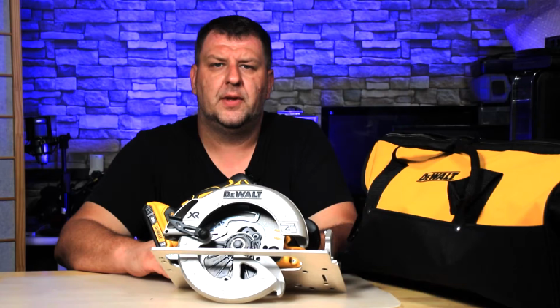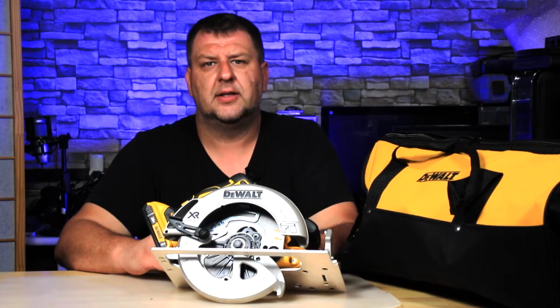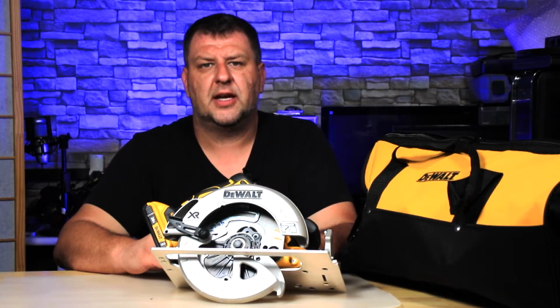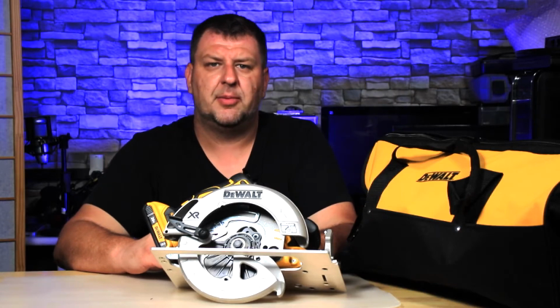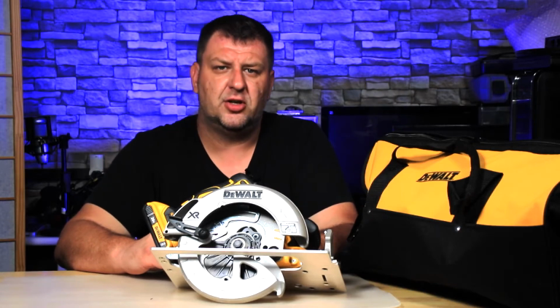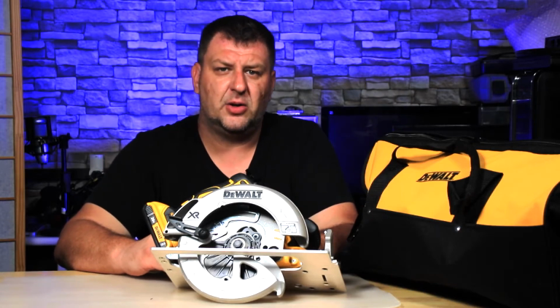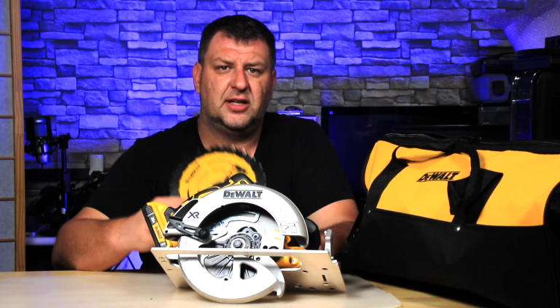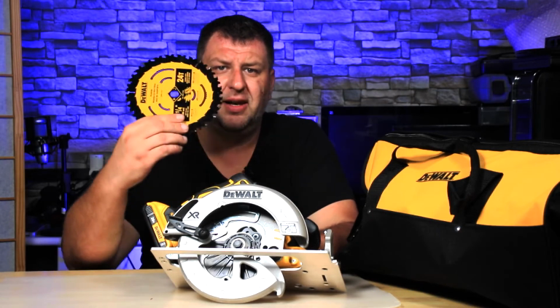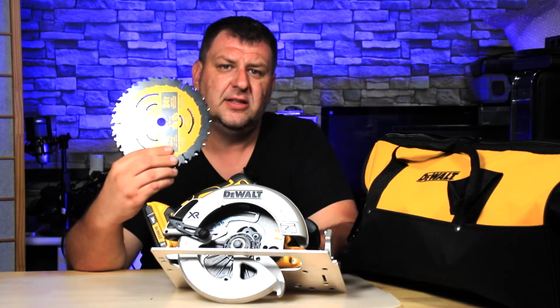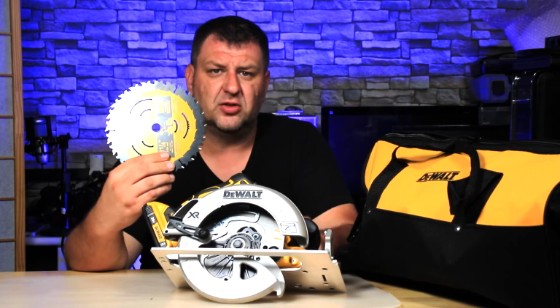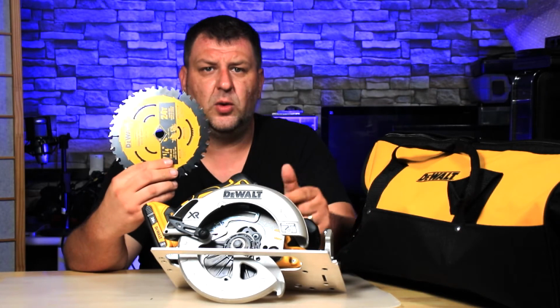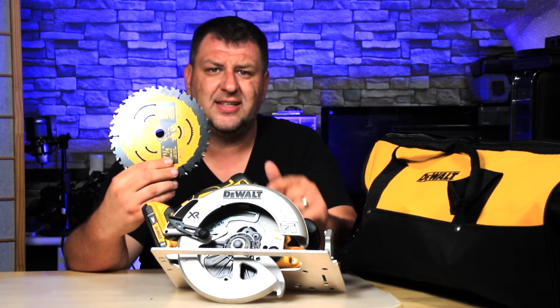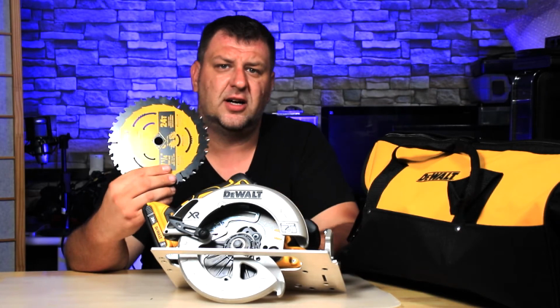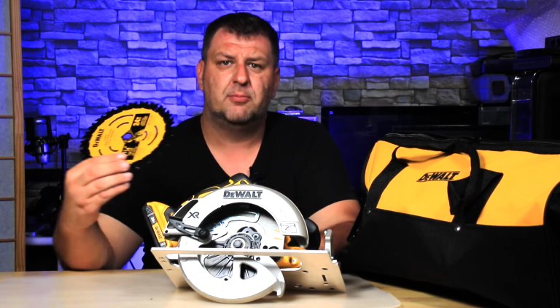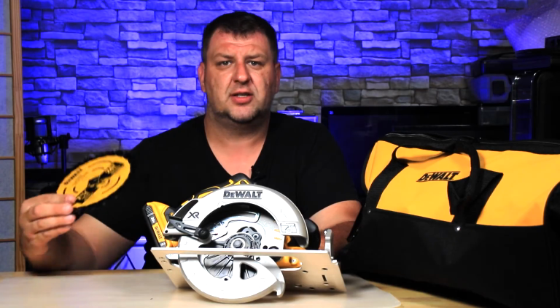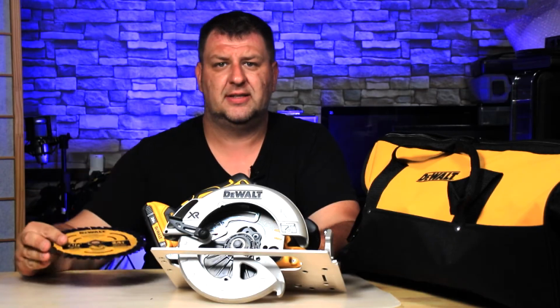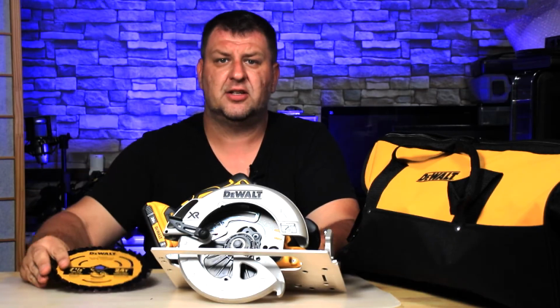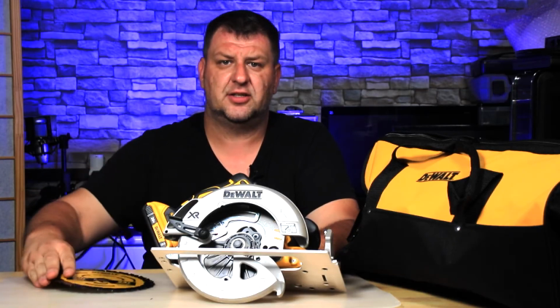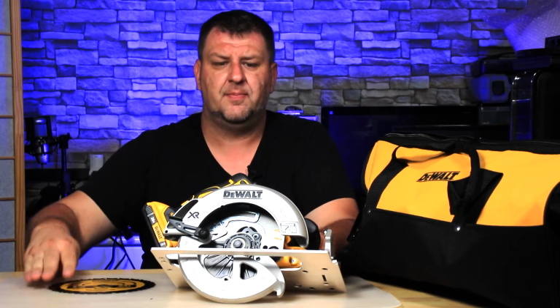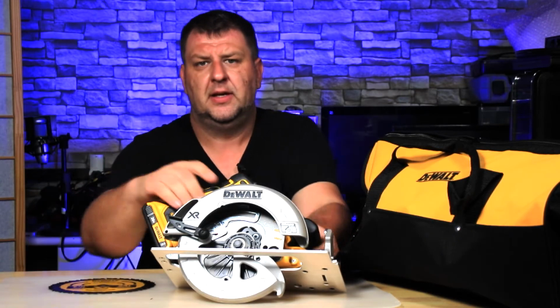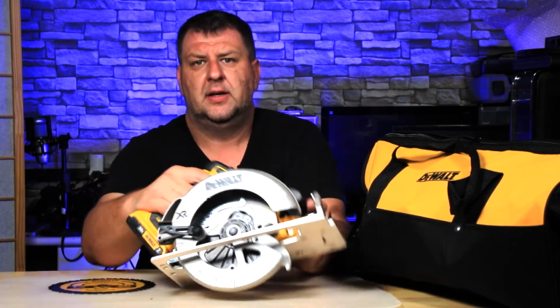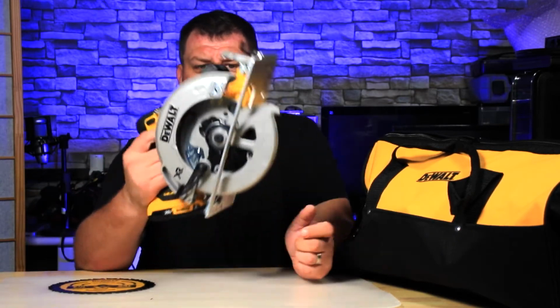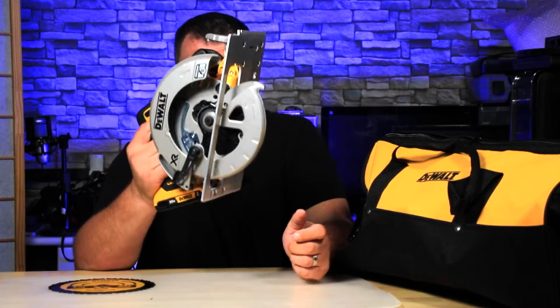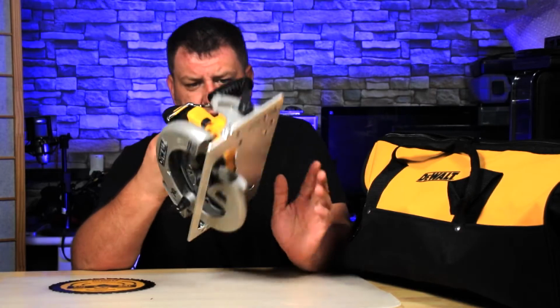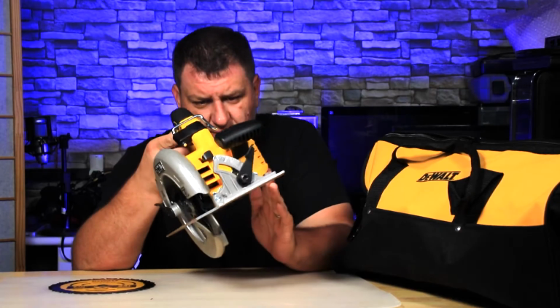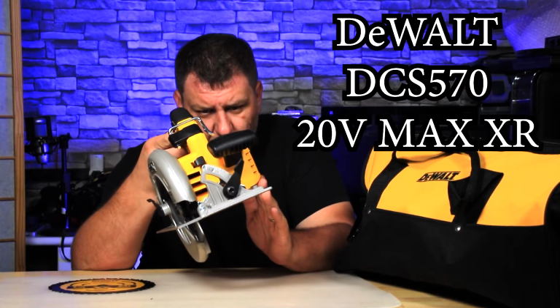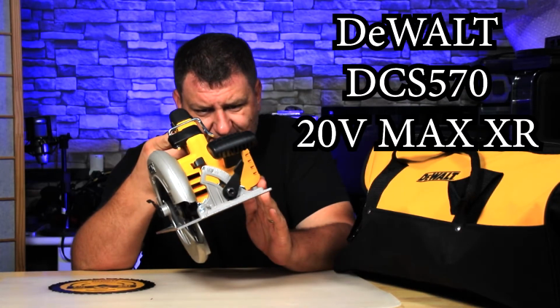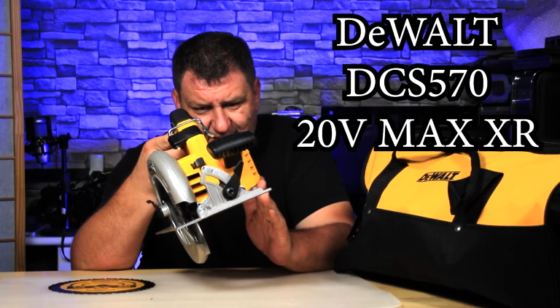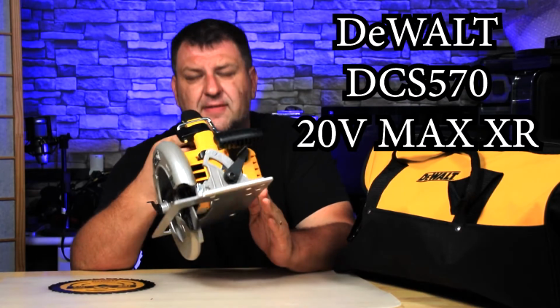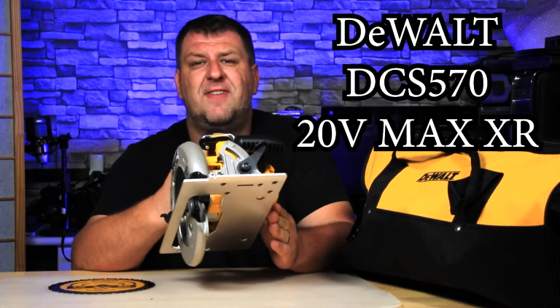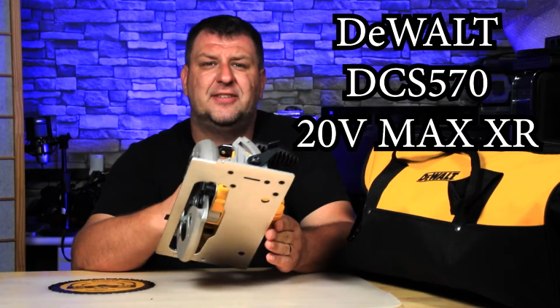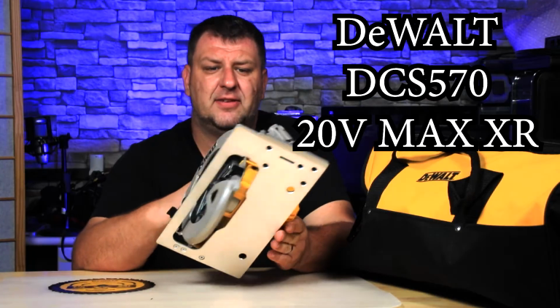Hey guys, I'm Tech and today I'm going to show you how to install a blade in your Dewalt XR brushless circular saw. This is it right here — this is the model DCS570.